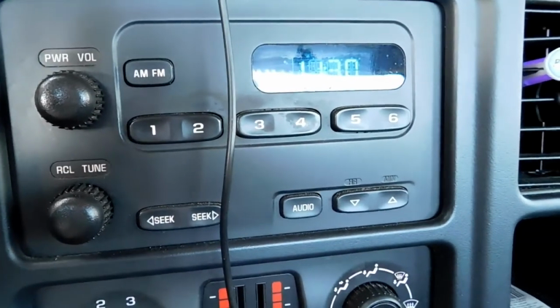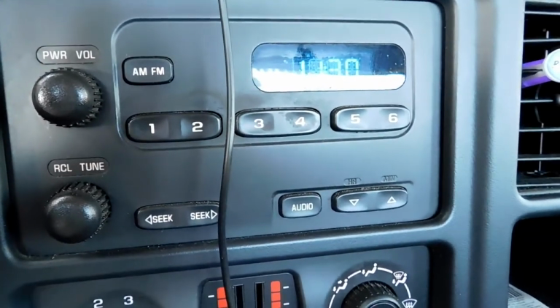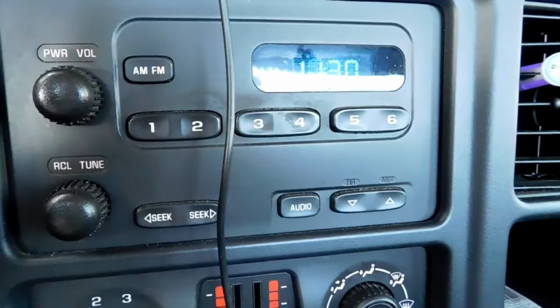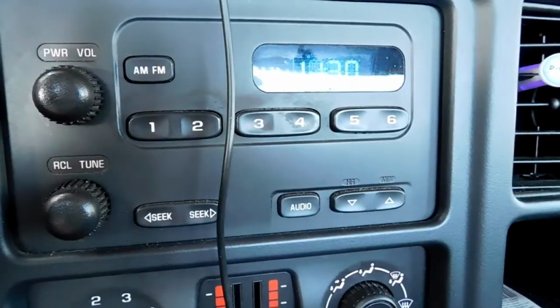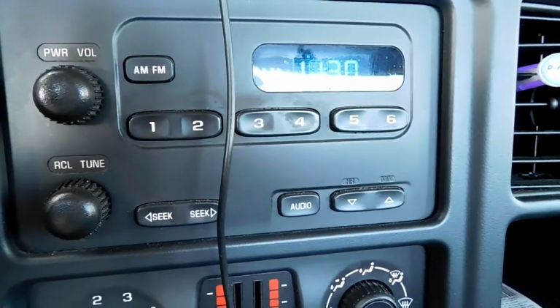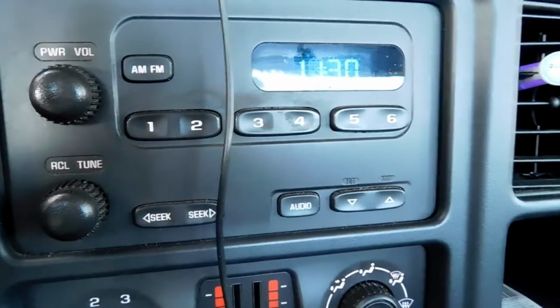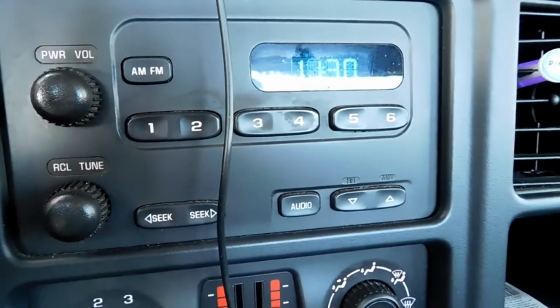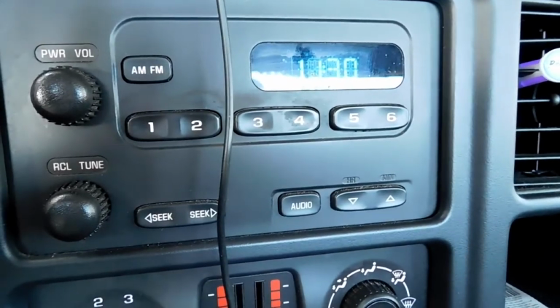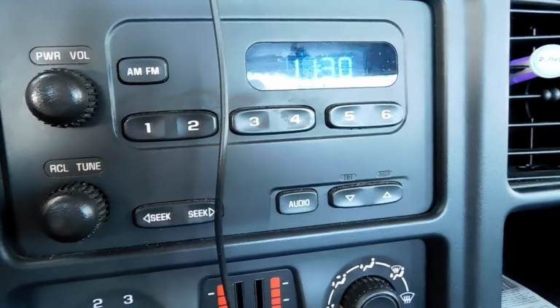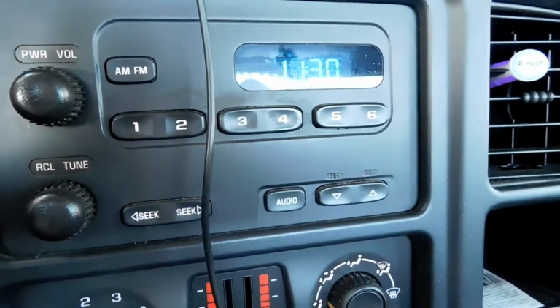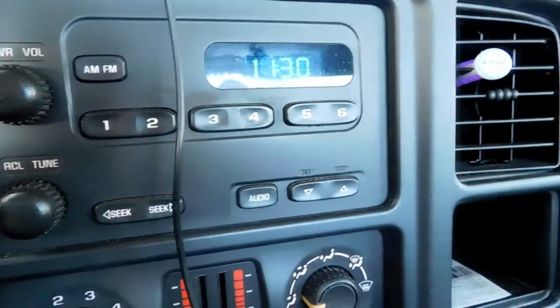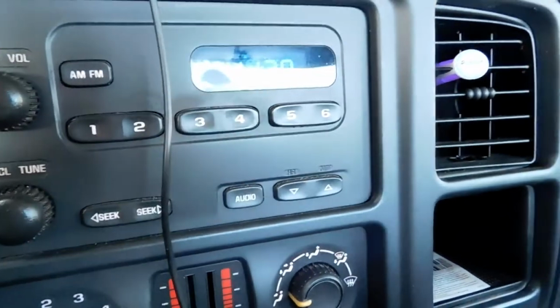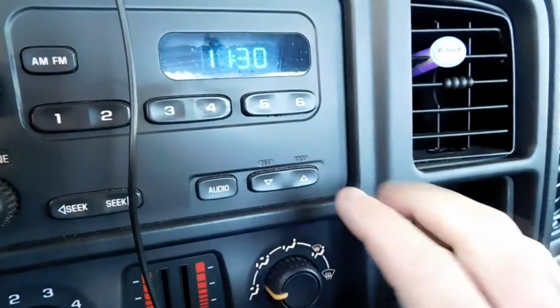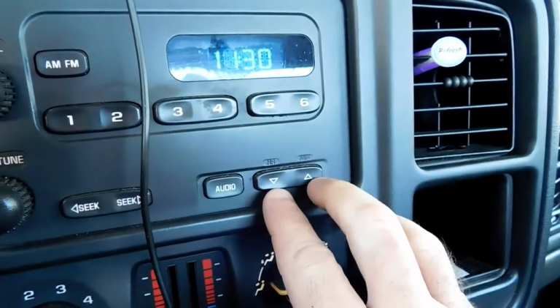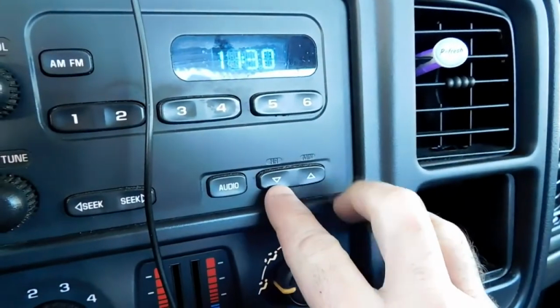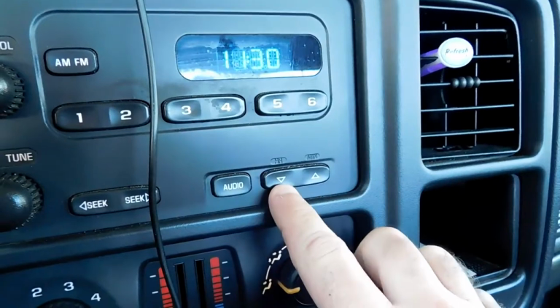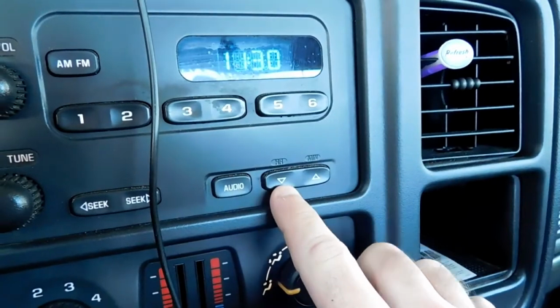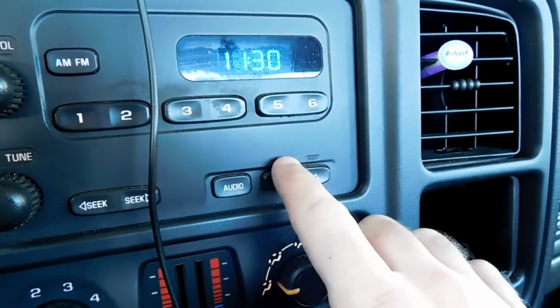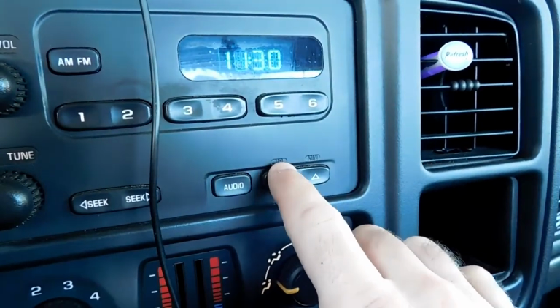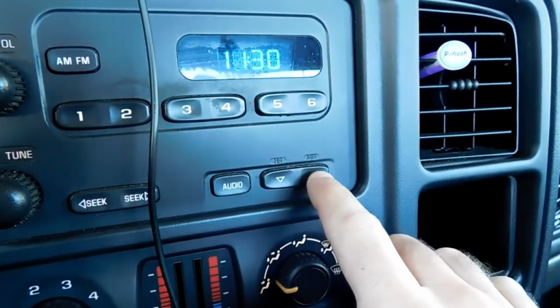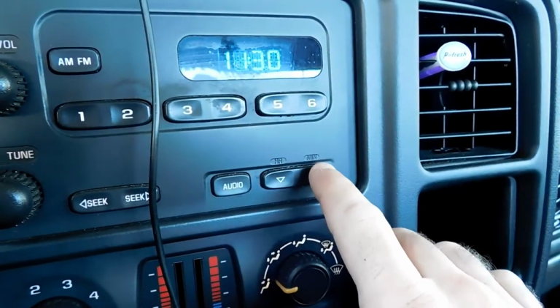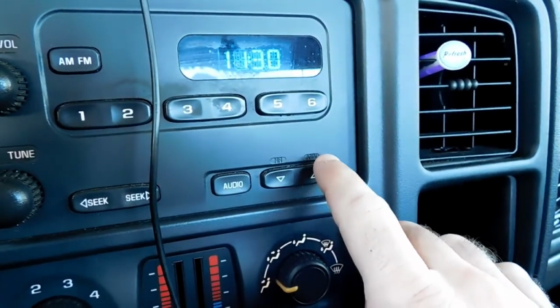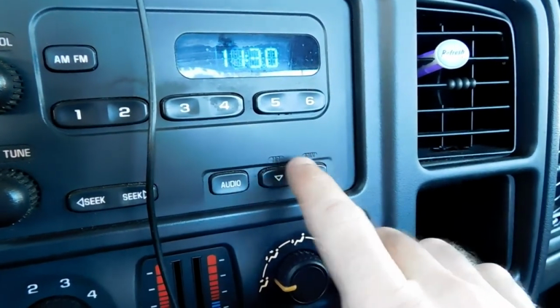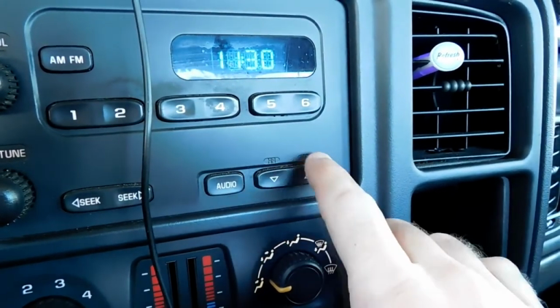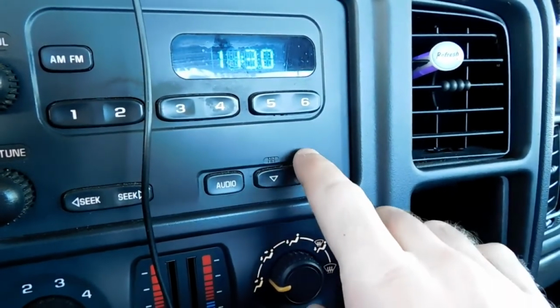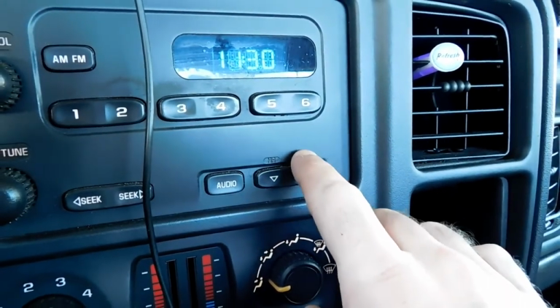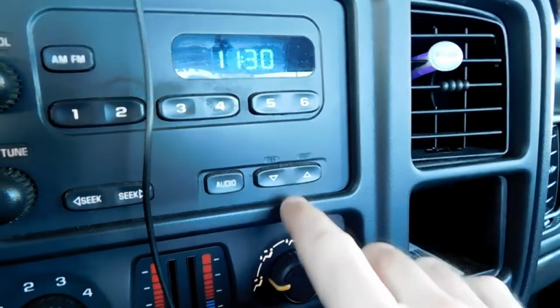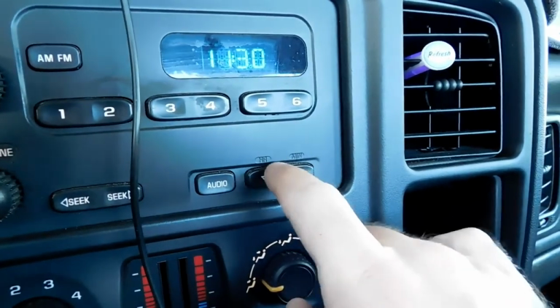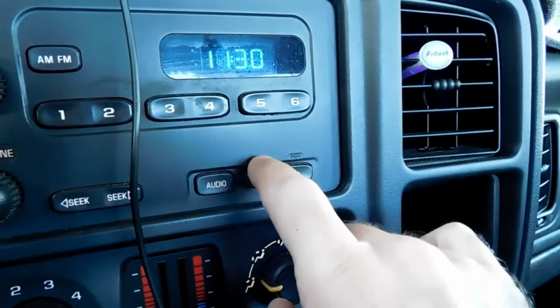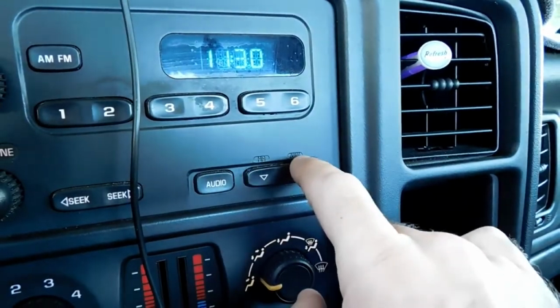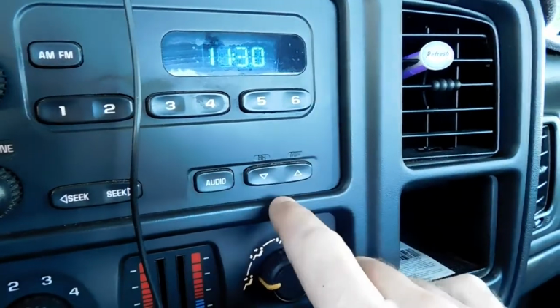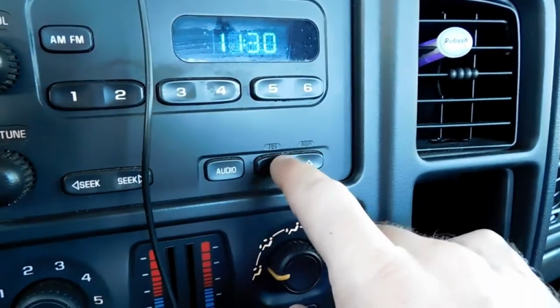I couldn't figure it out at first and it turned out to be extremely simple. These two buttons right here — one actually says hour and minute. It's just in really small letters you can't see it.